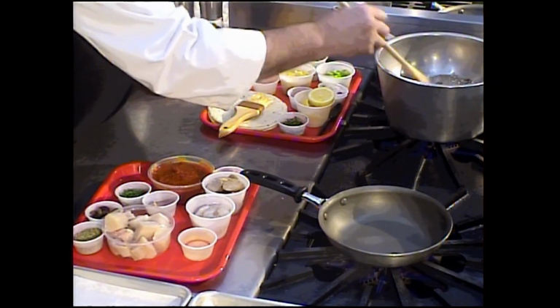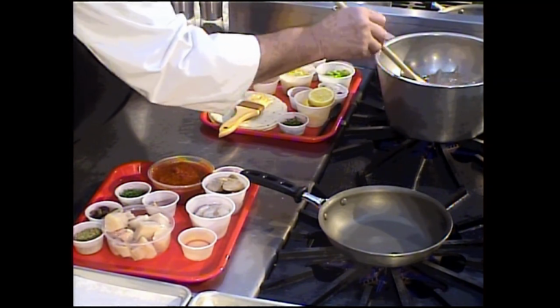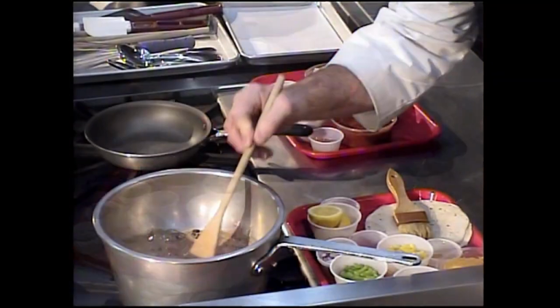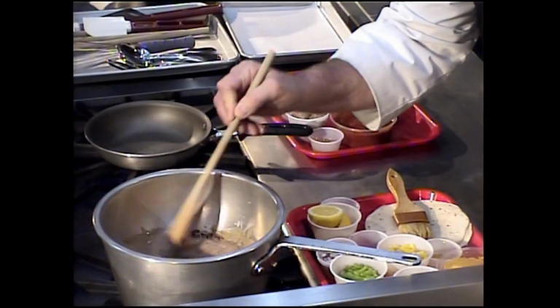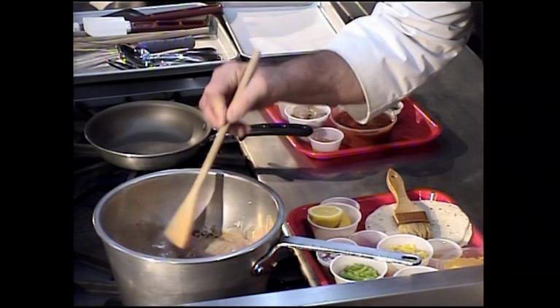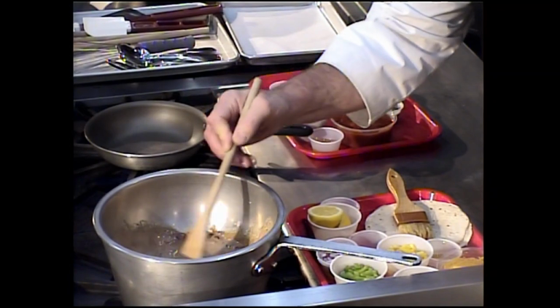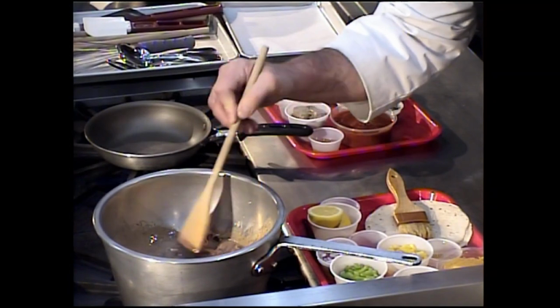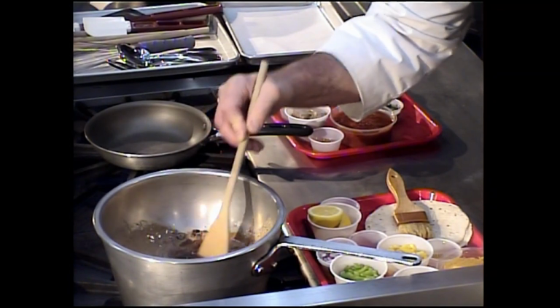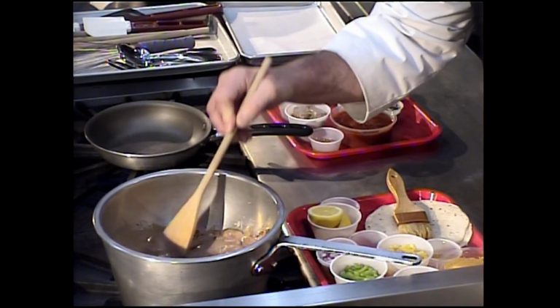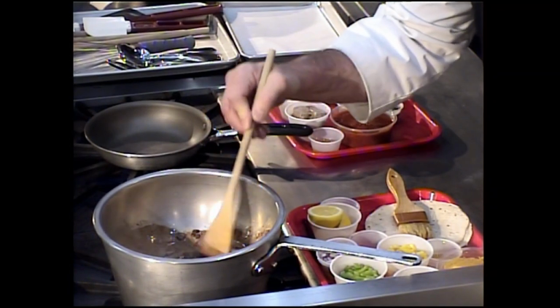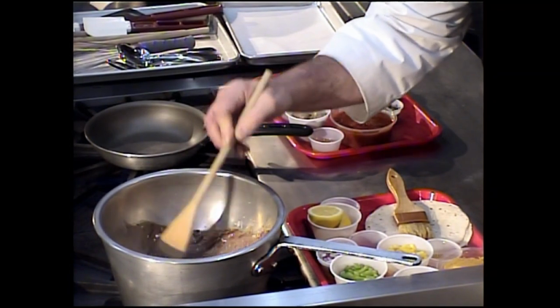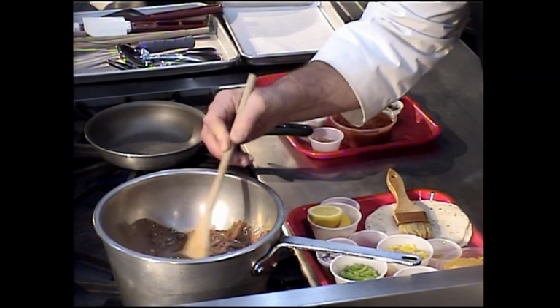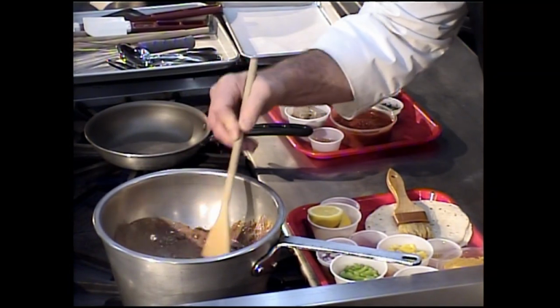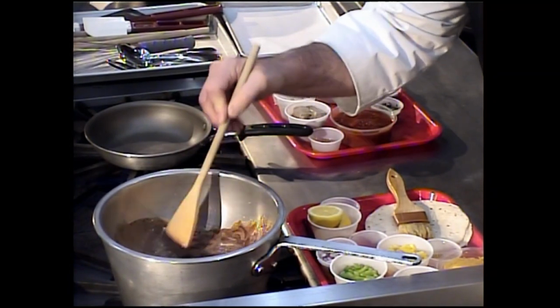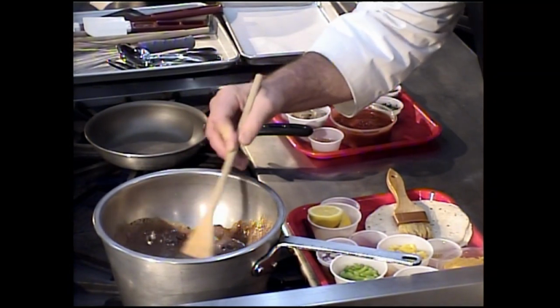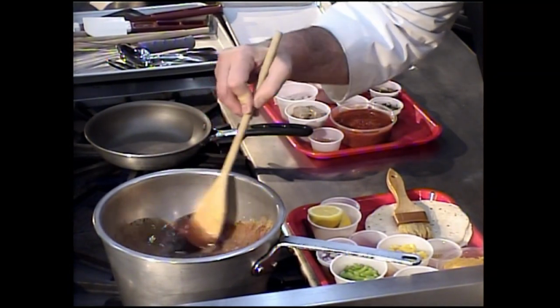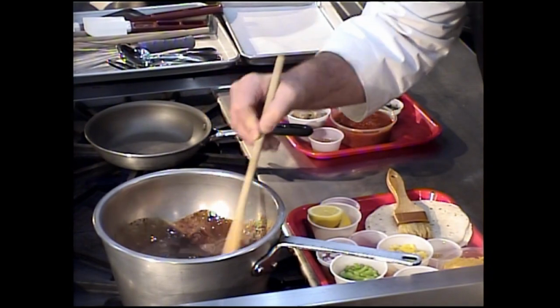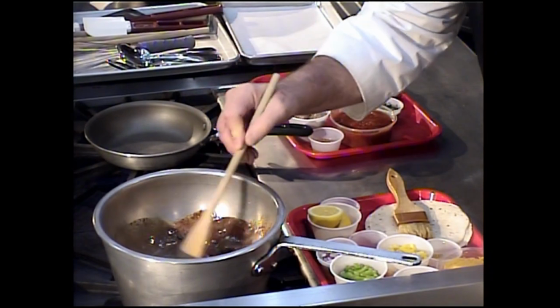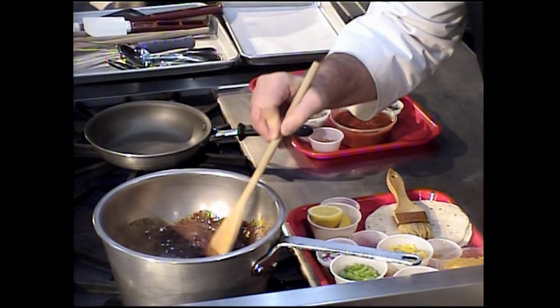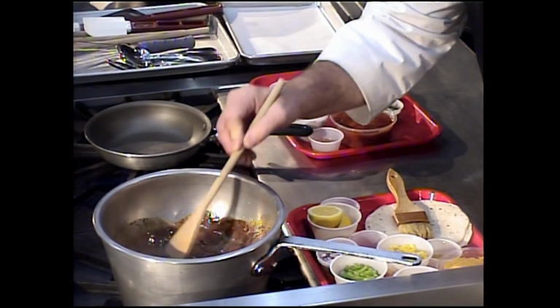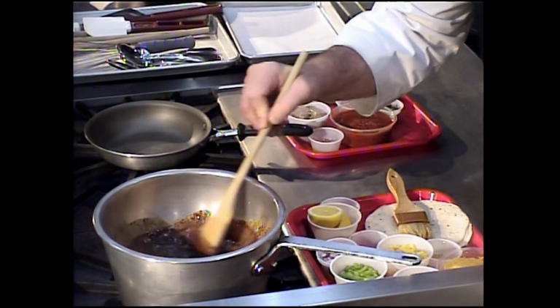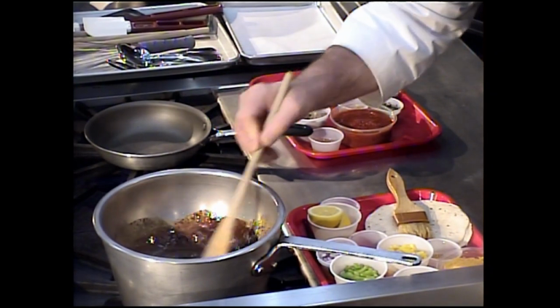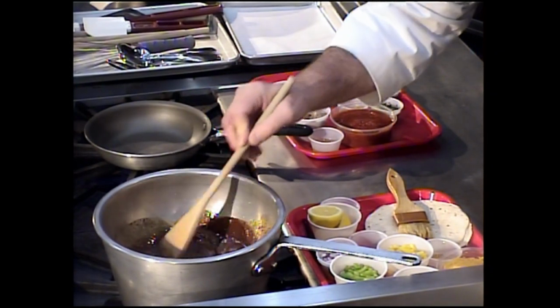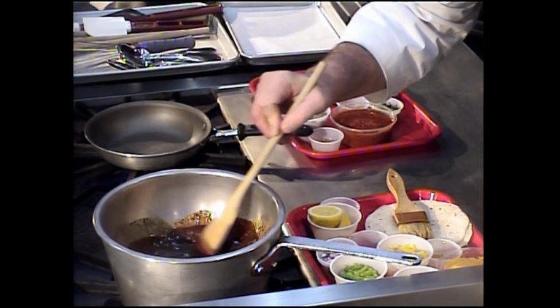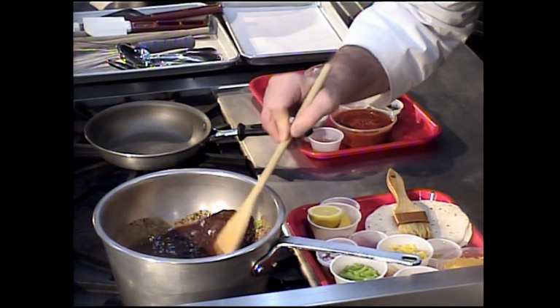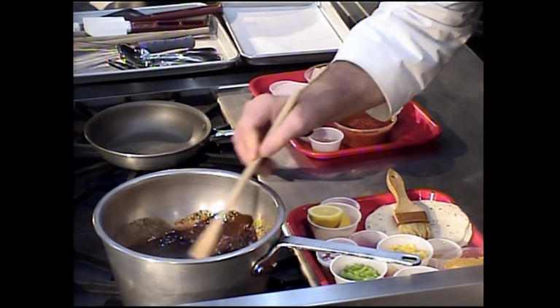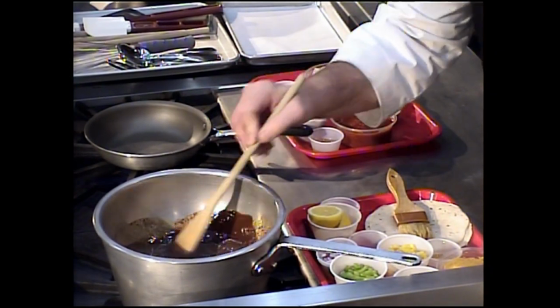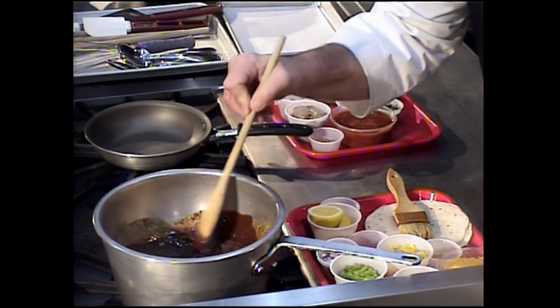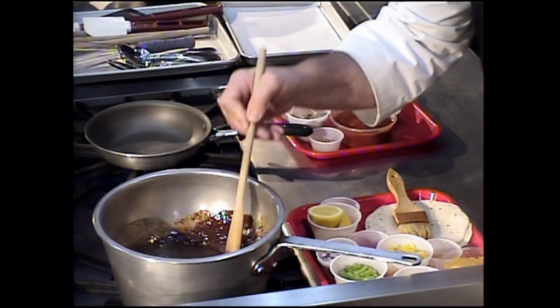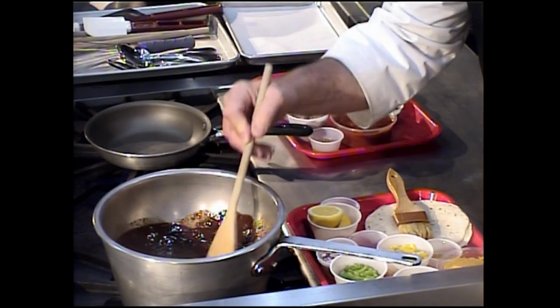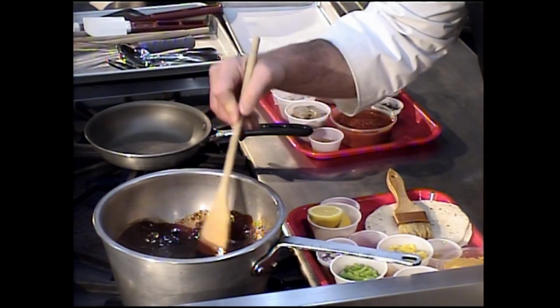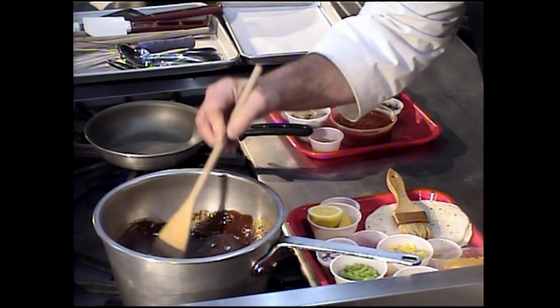I'm going to take a look at the ganache. All I really want to do is melt that chocolate so I have a nice smooth creamy mixture with the melted chocolate and the heavy cream — and it looks like it's there.